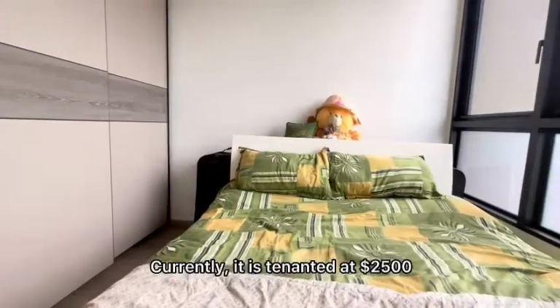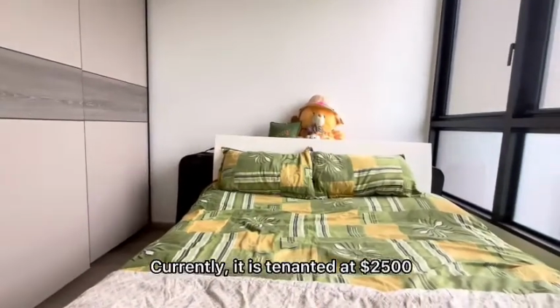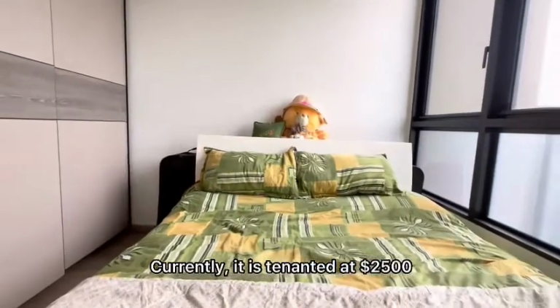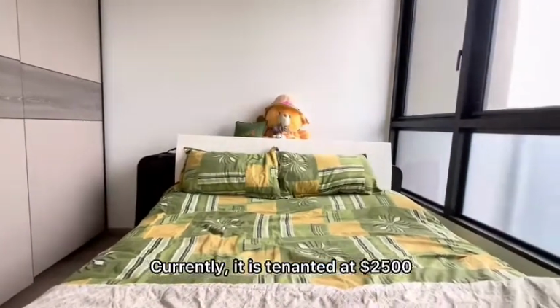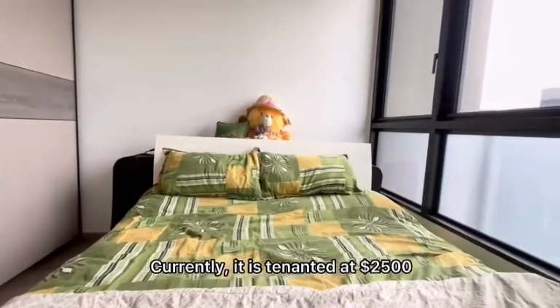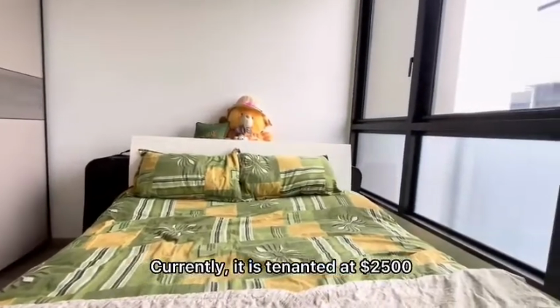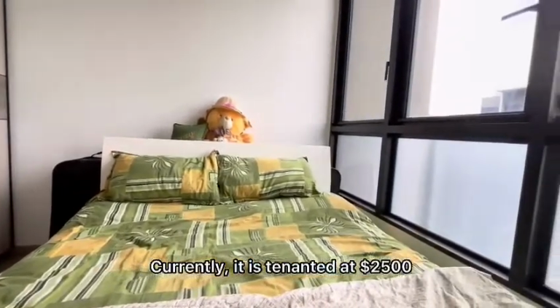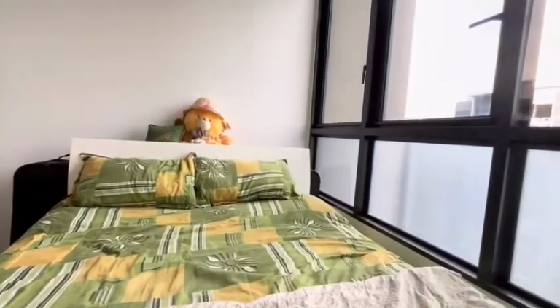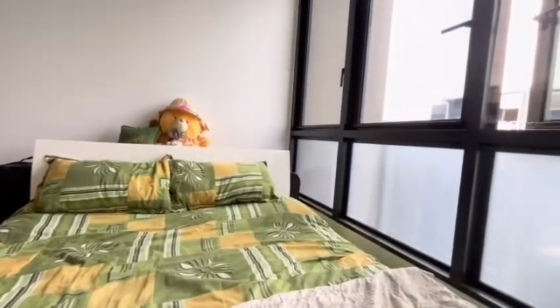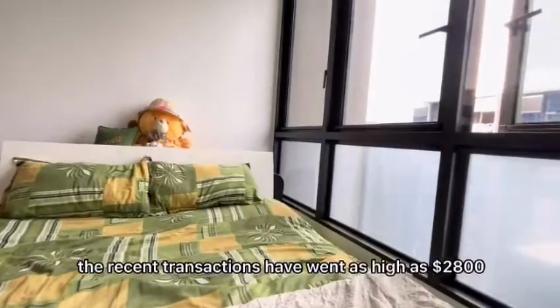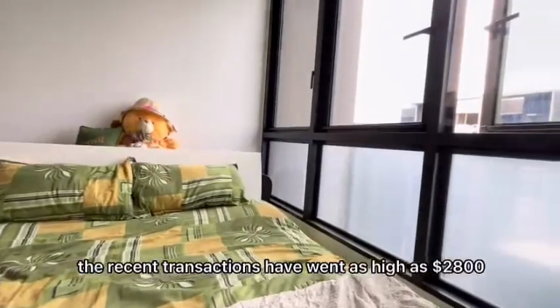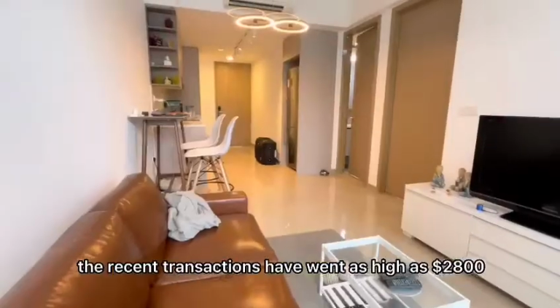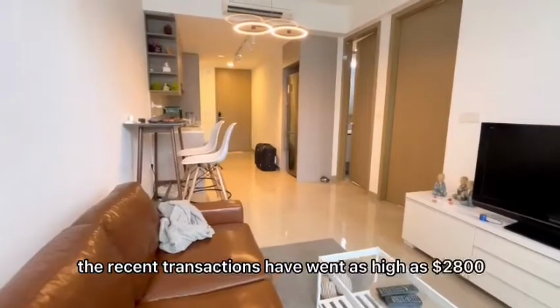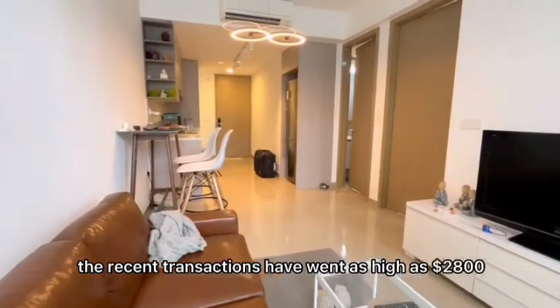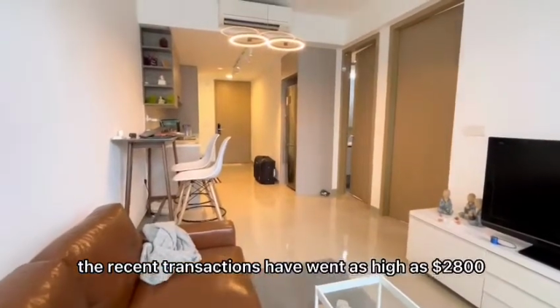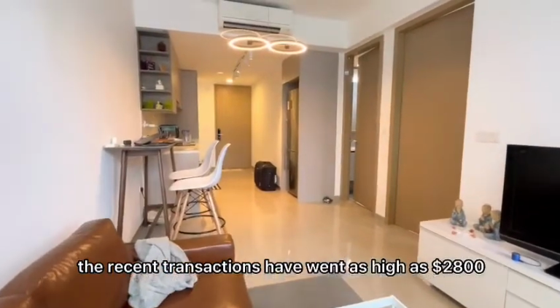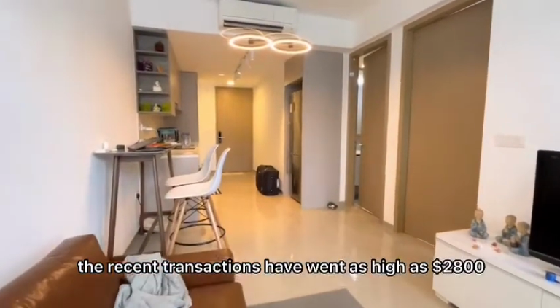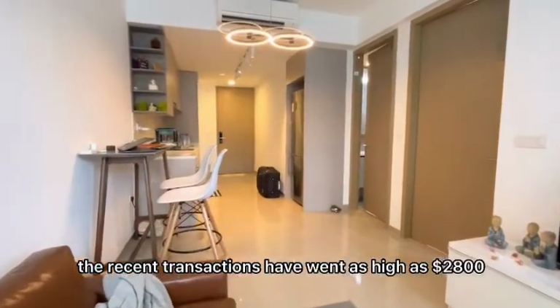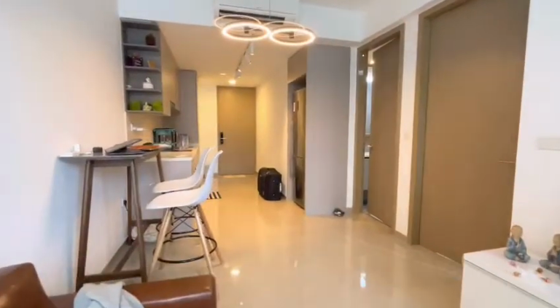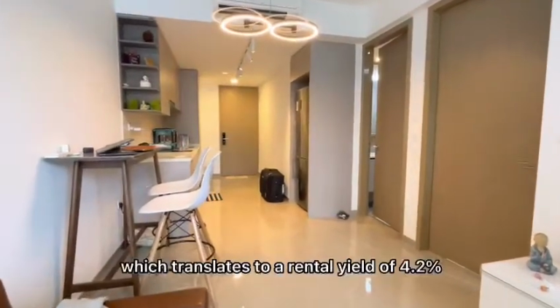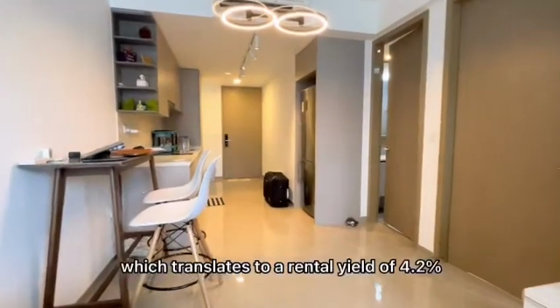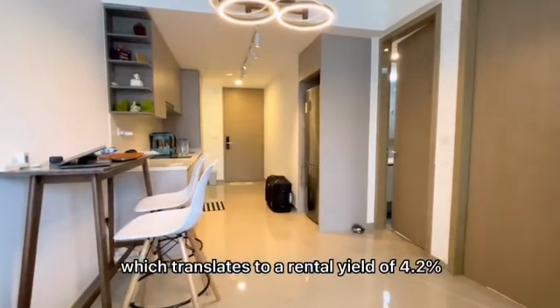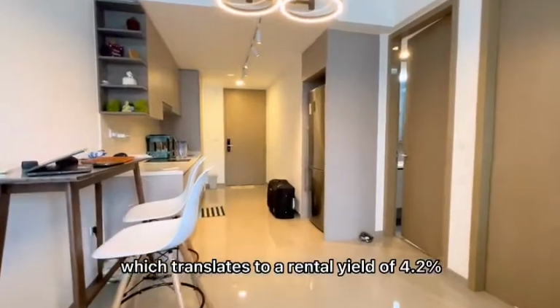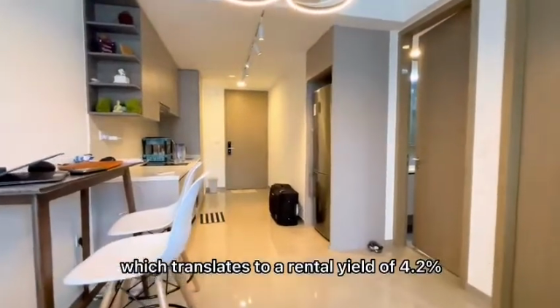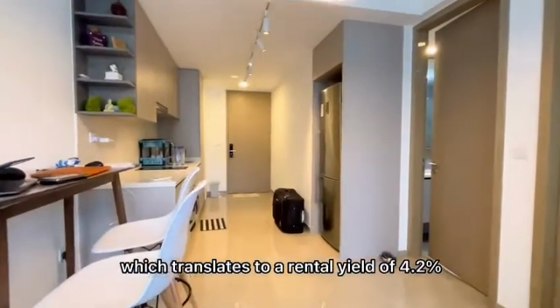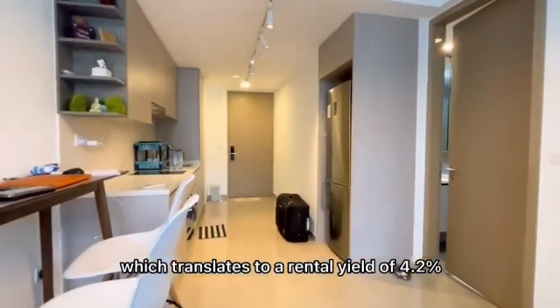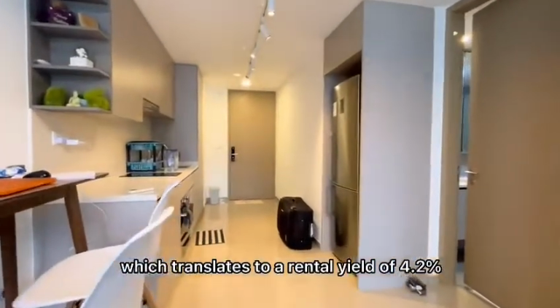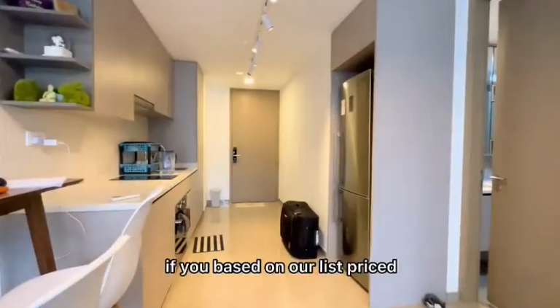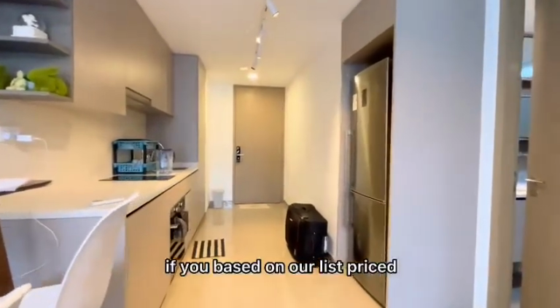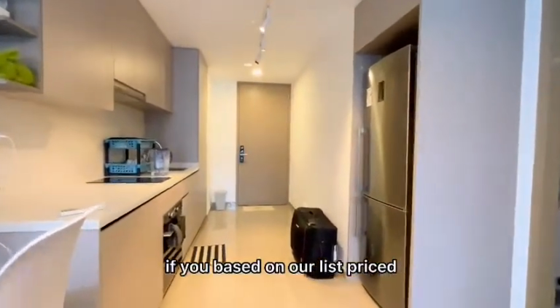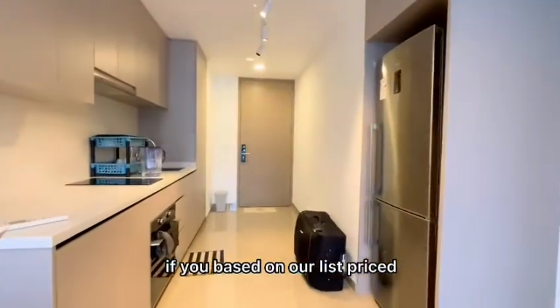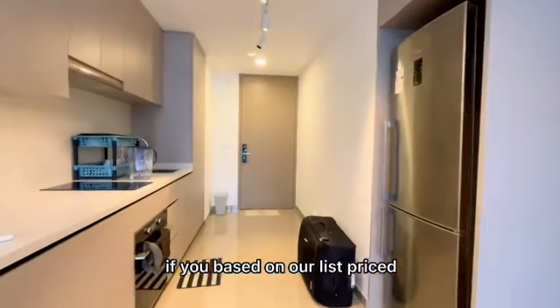Currently it is tenanted at $2,500. The recent transactions have gone as high as $2,800, which translates to a rental yield of 4.2% based on our list price.